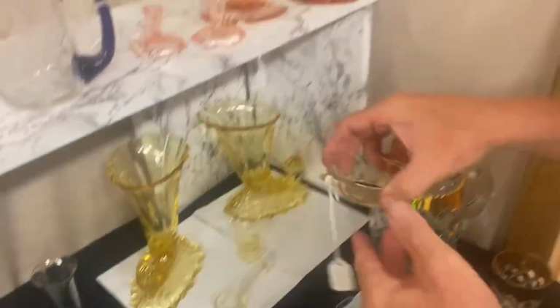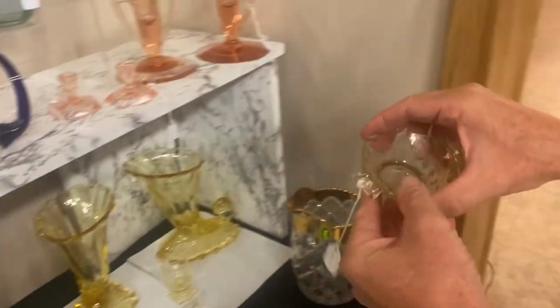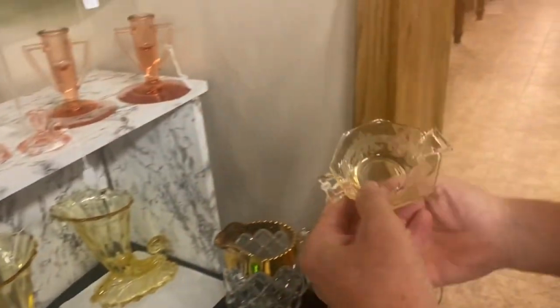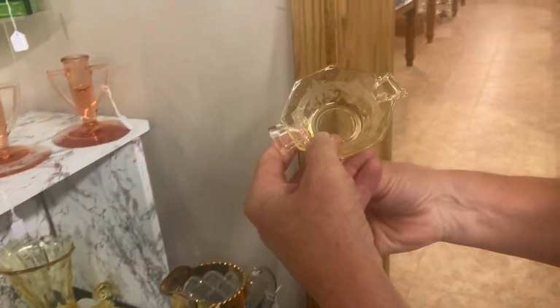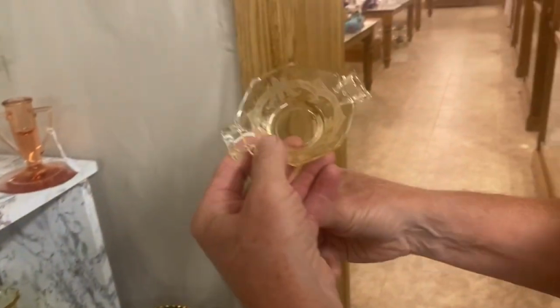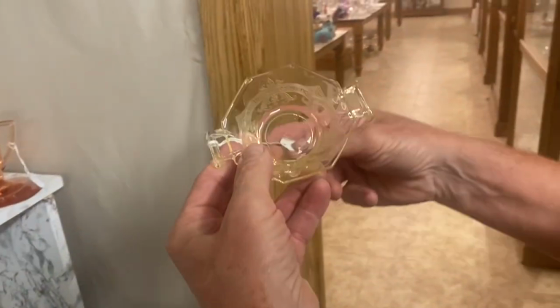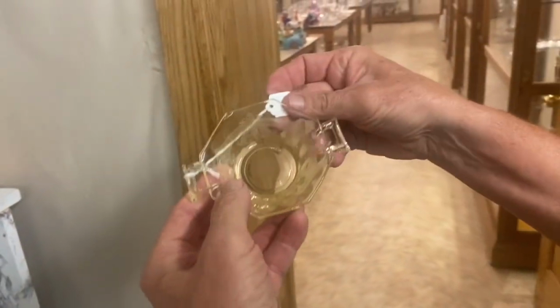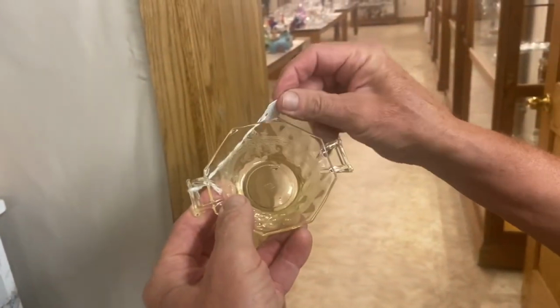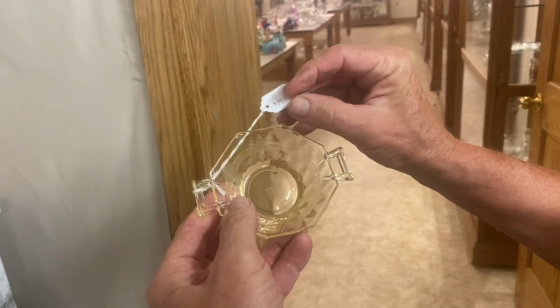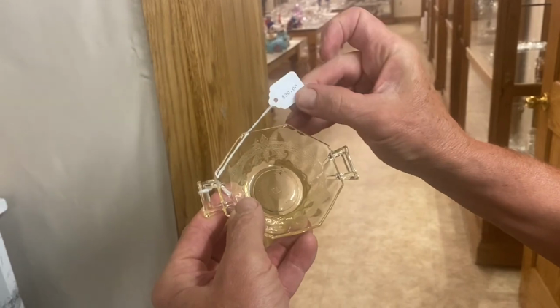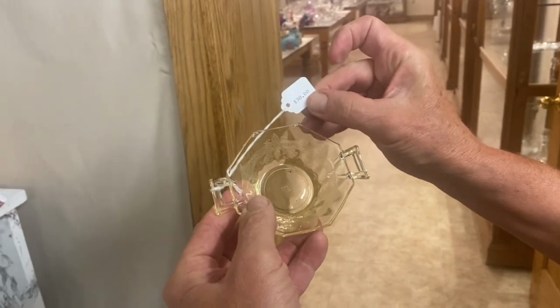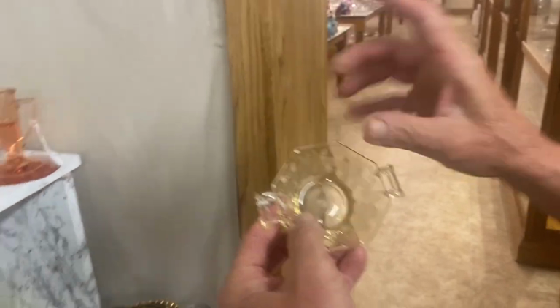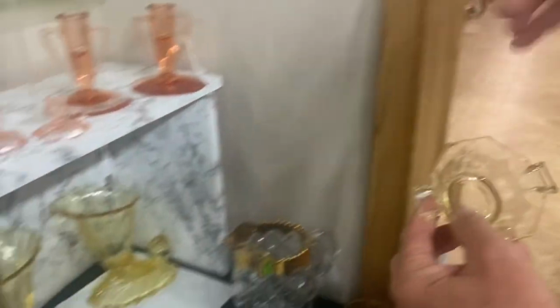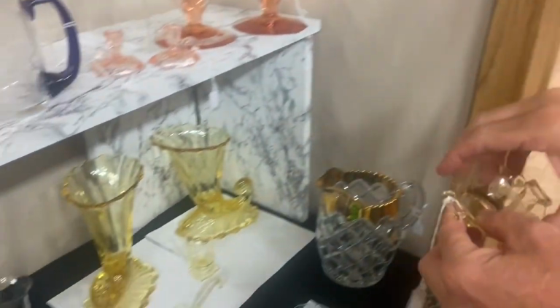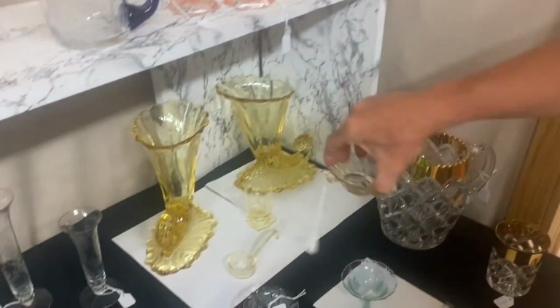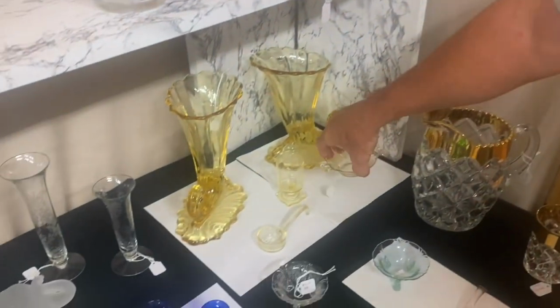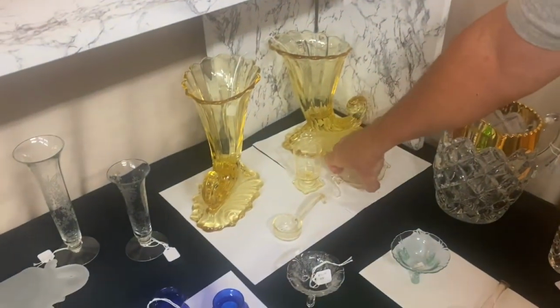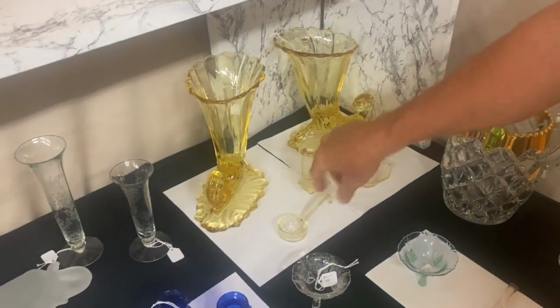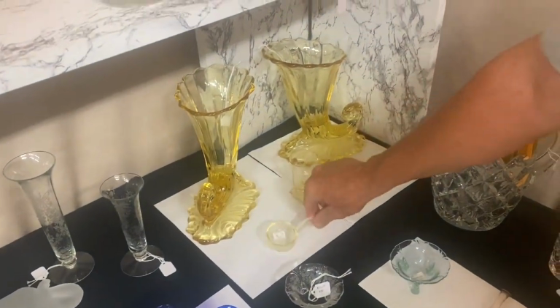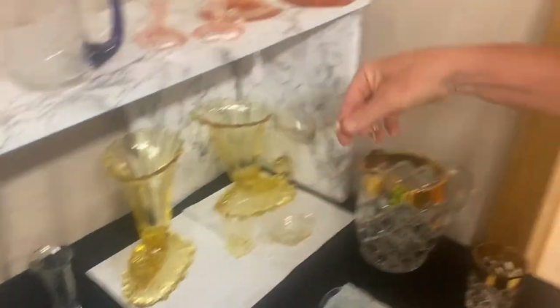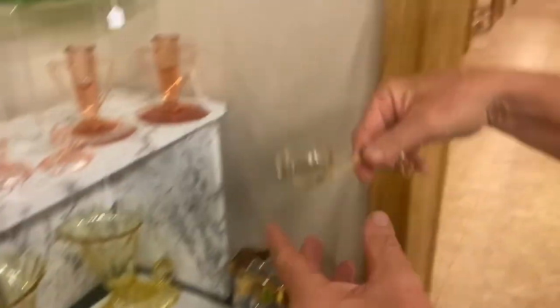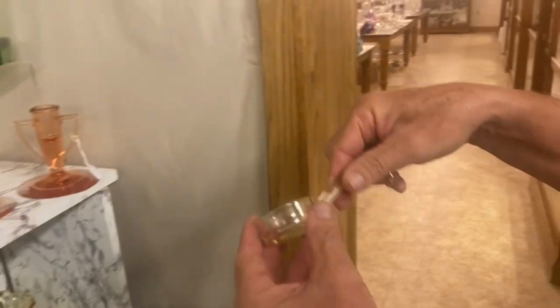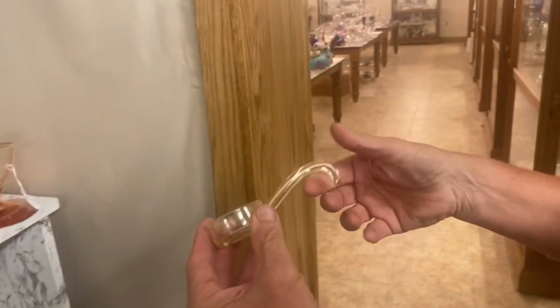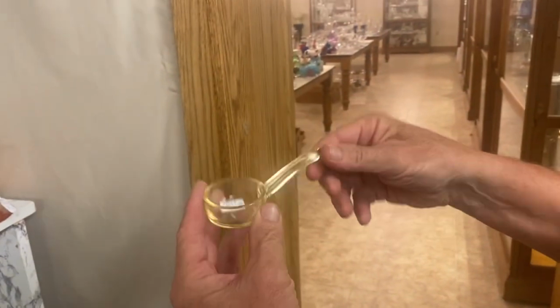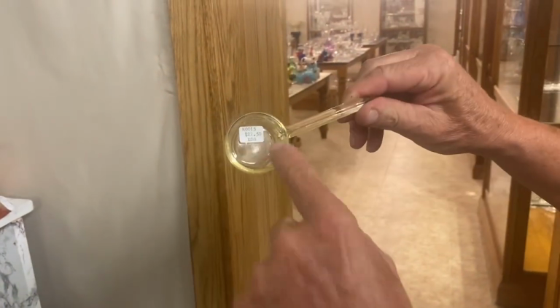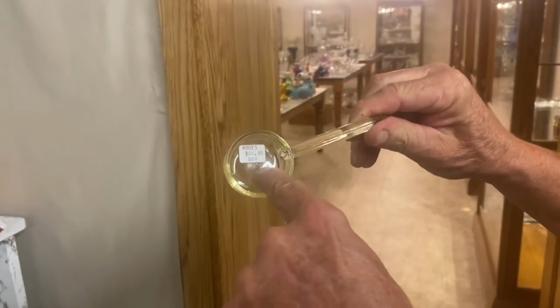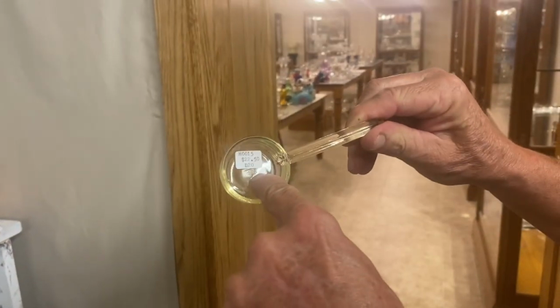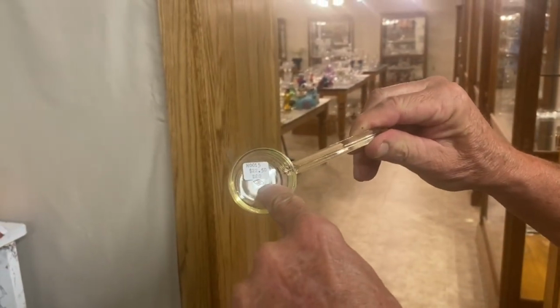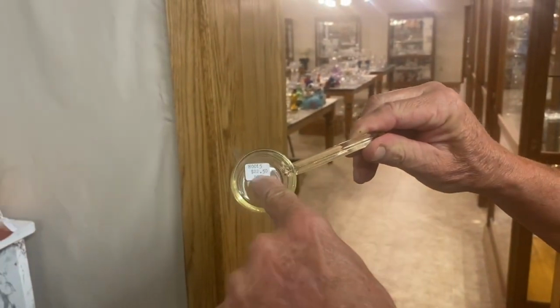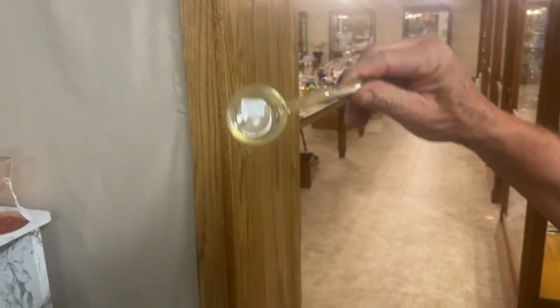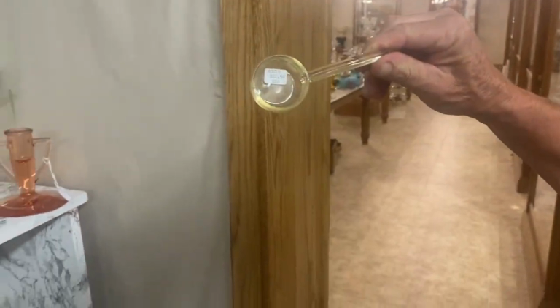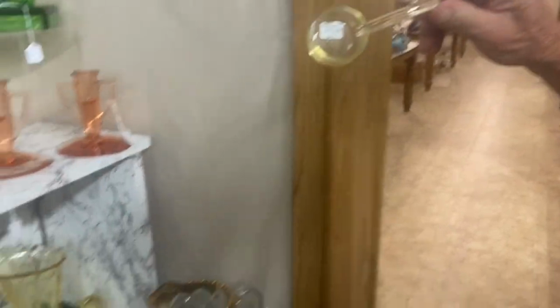Octagon two-handle nut cup with Empress etching, diamond optic. $30. Only one available. Mayonnaise ladle in Sahara — these are kind of hard to find. Marked in the center of the bottom. $22.50.